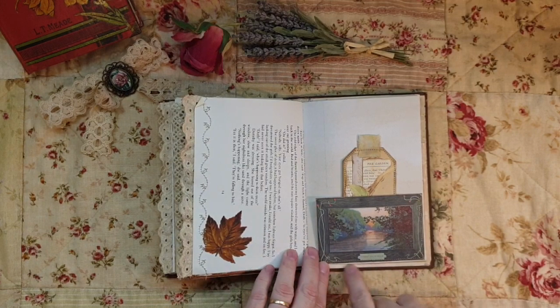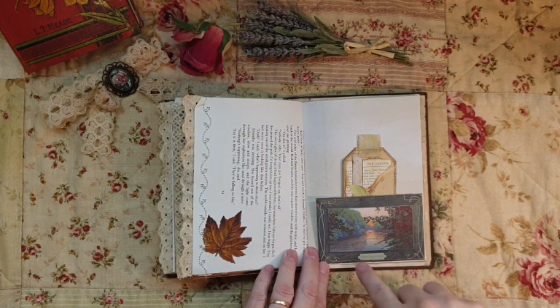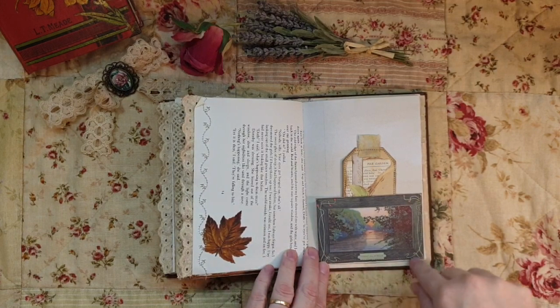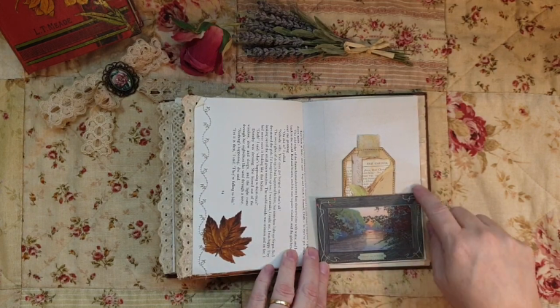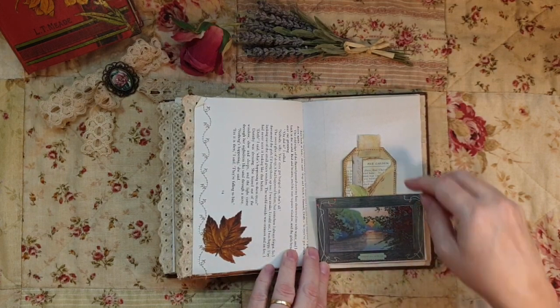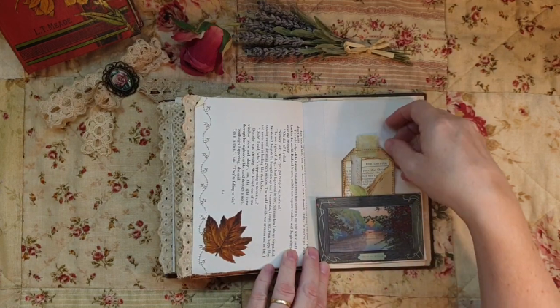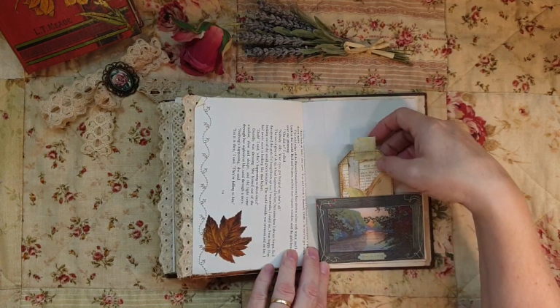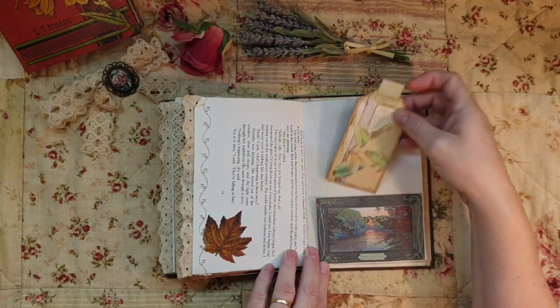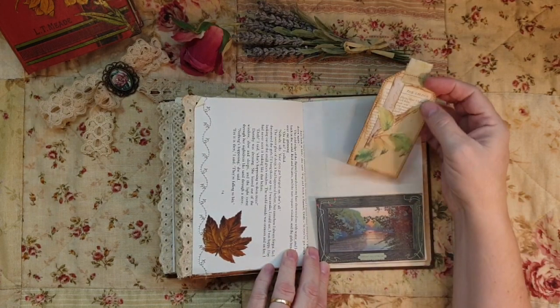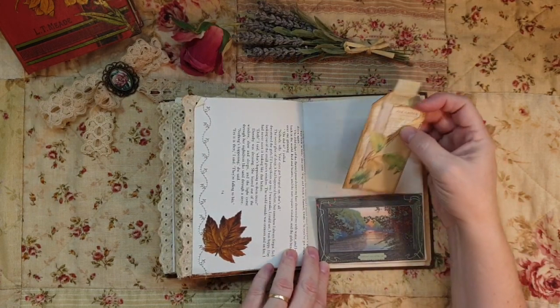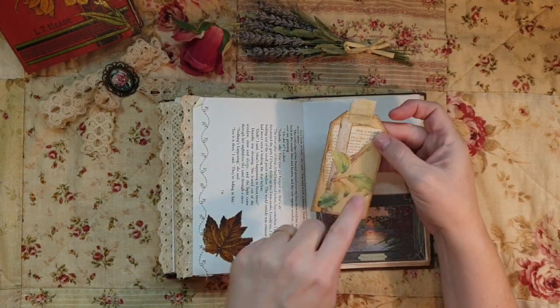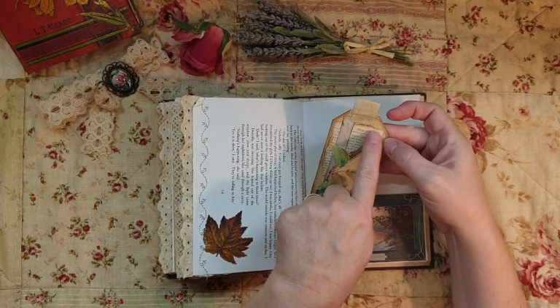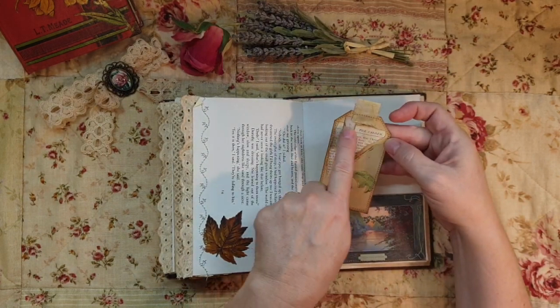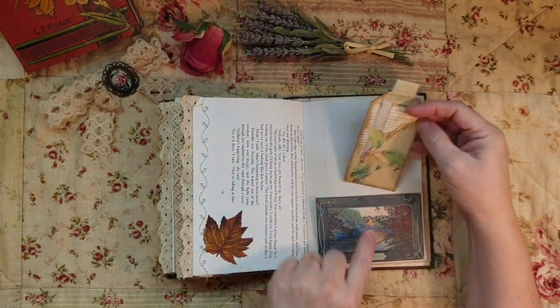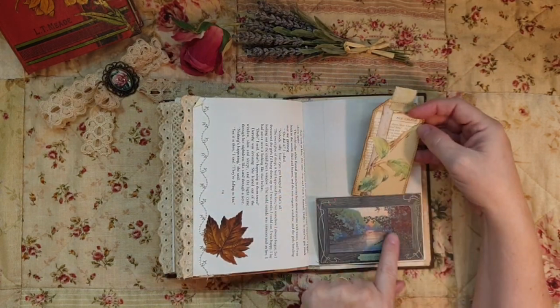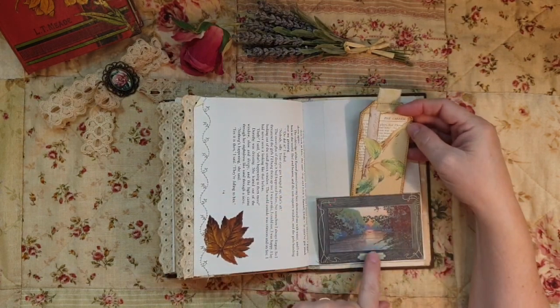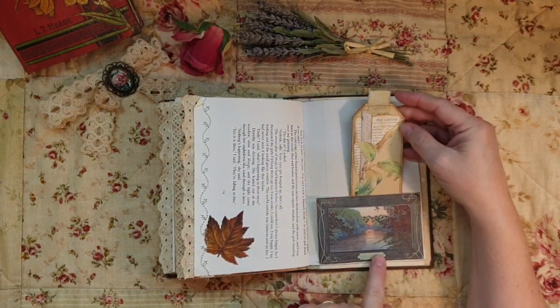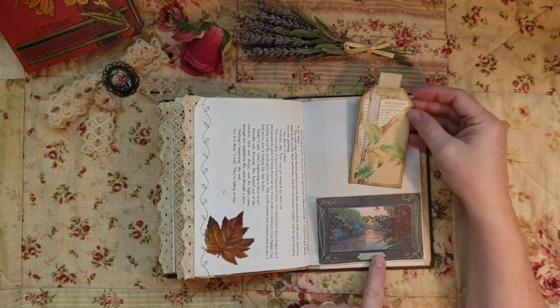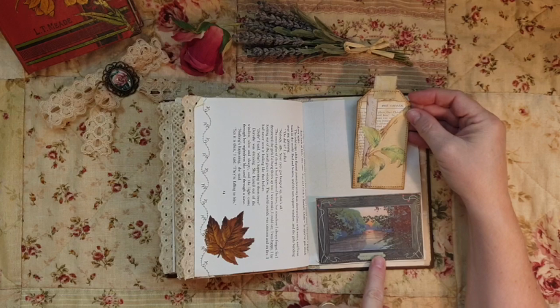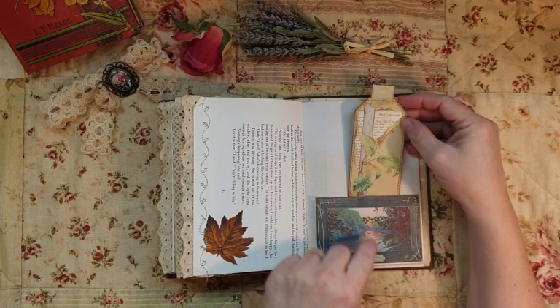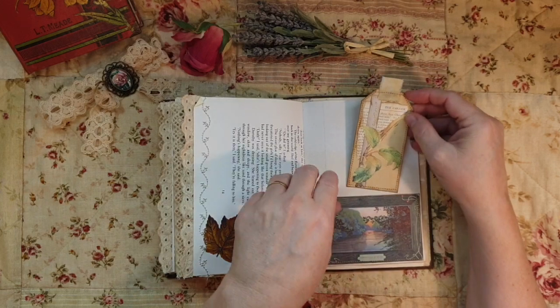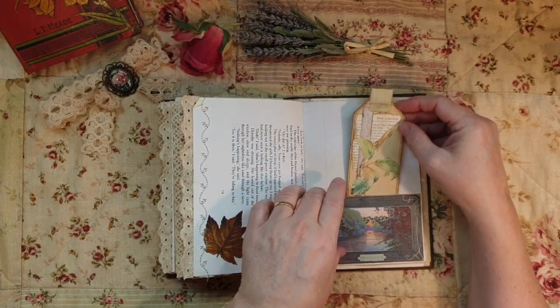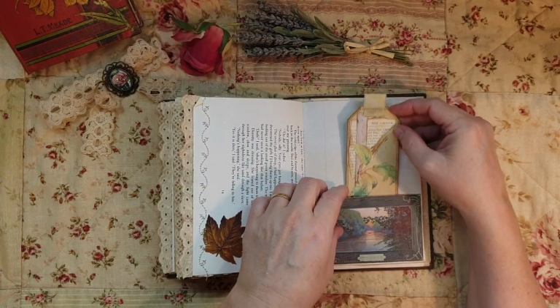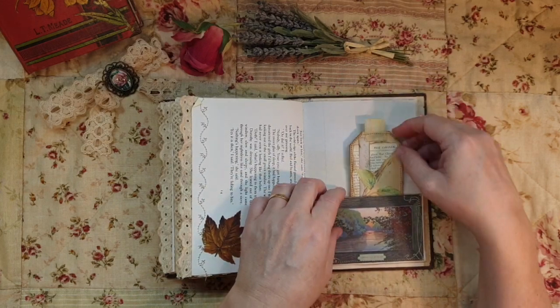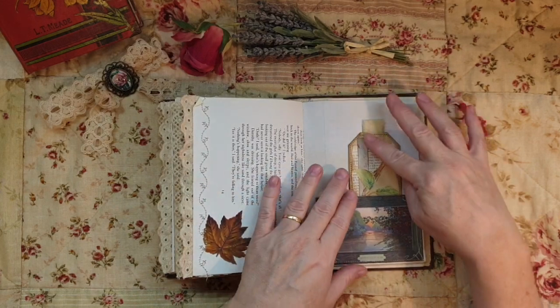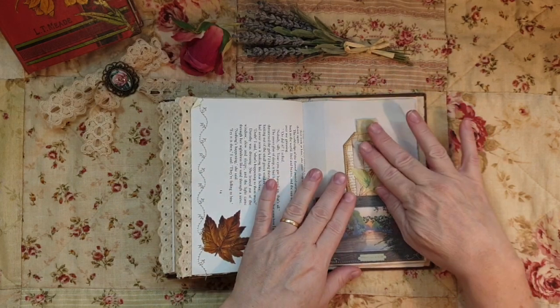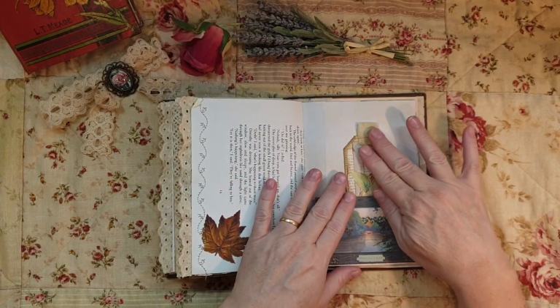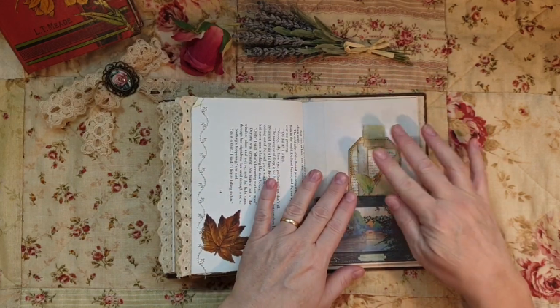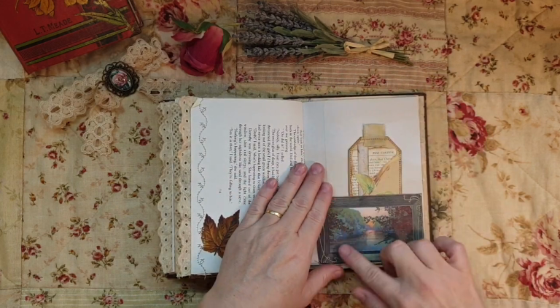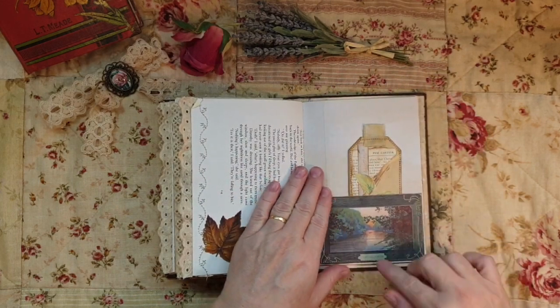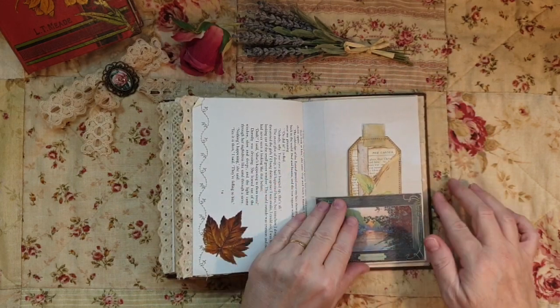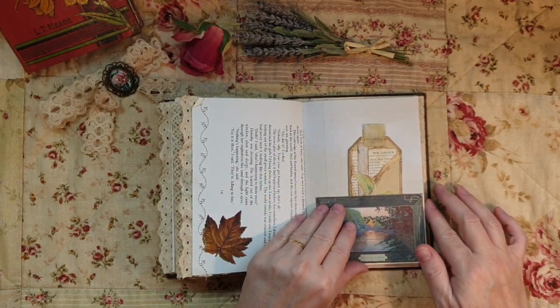That's another piece of ephemera that's part of the book - it had a garden theme, which is what lent itself to being in there because it sort of looks like a garden.